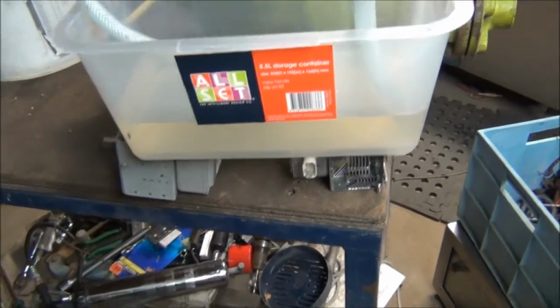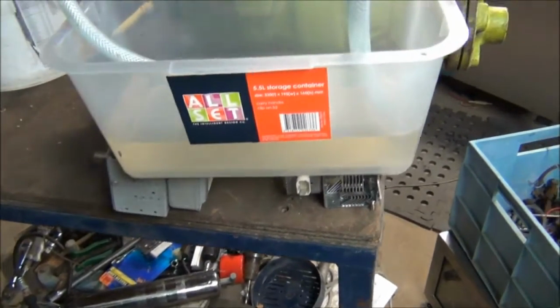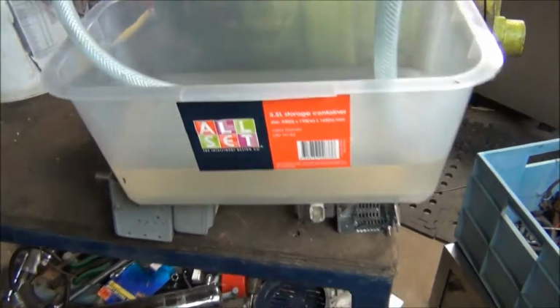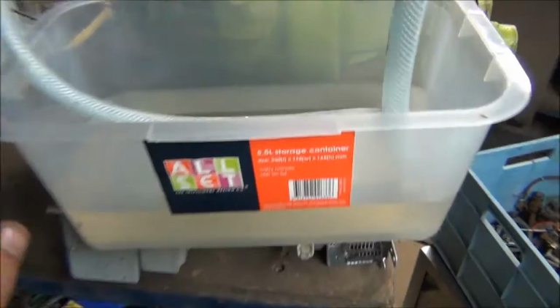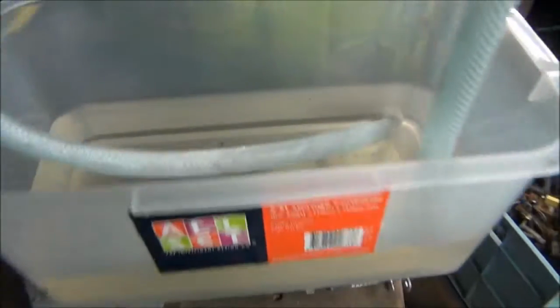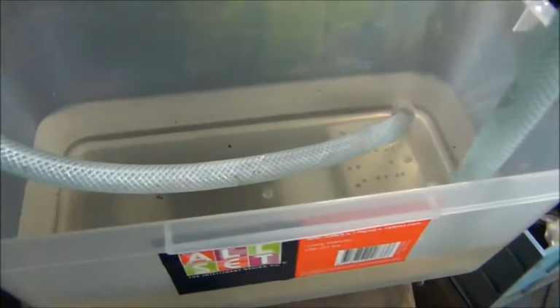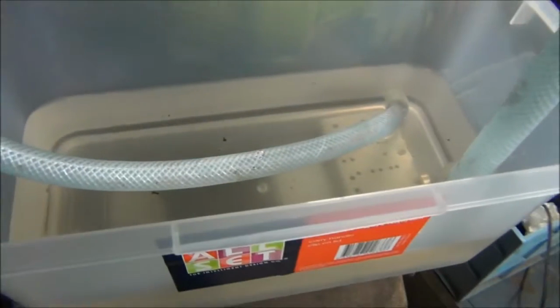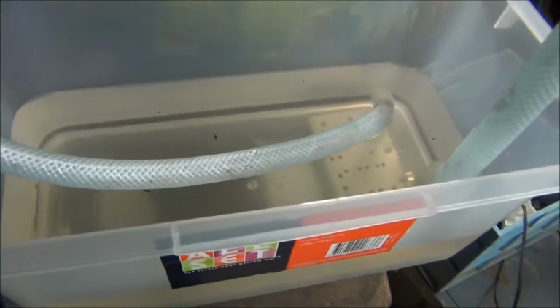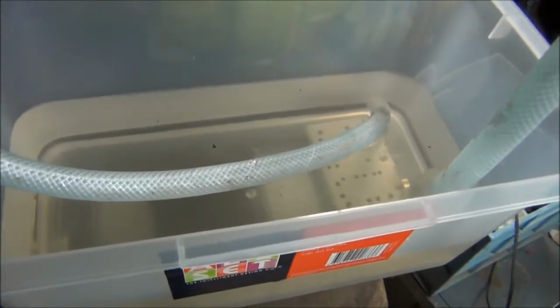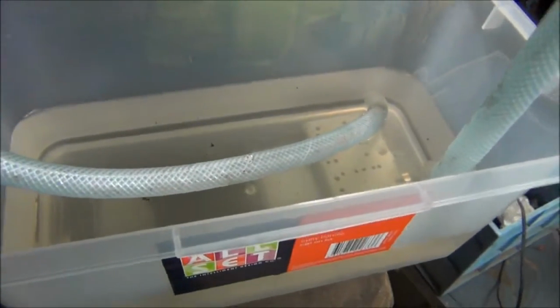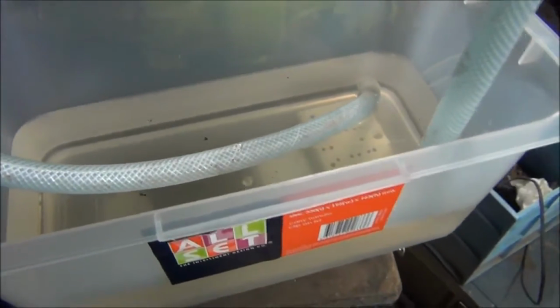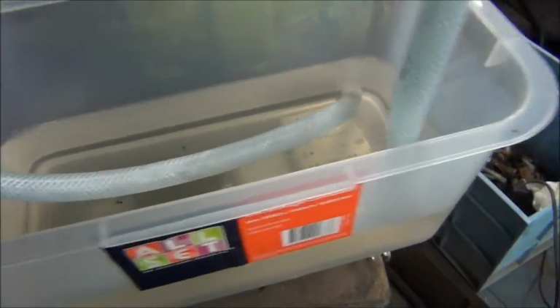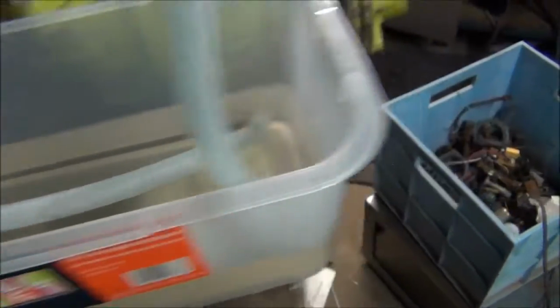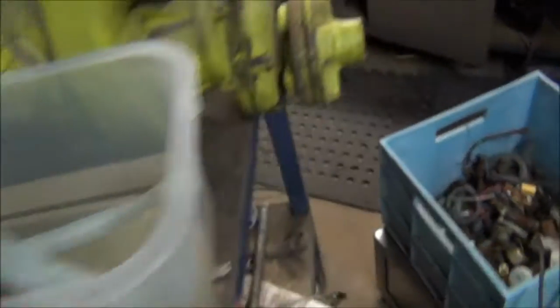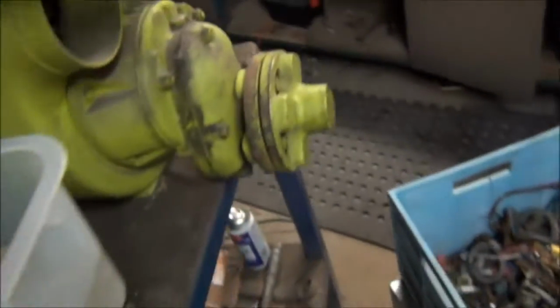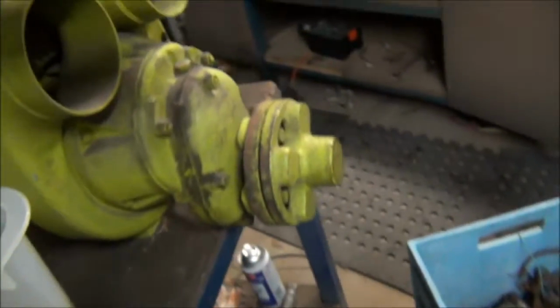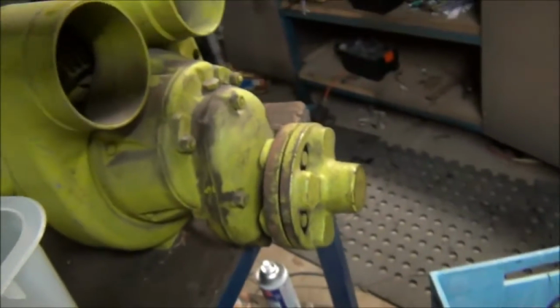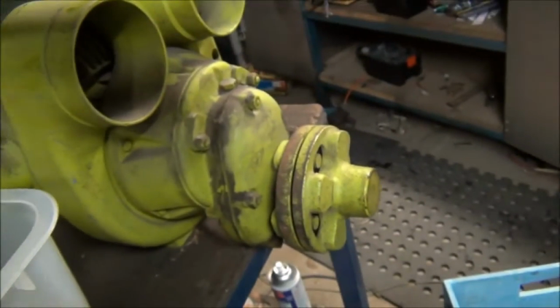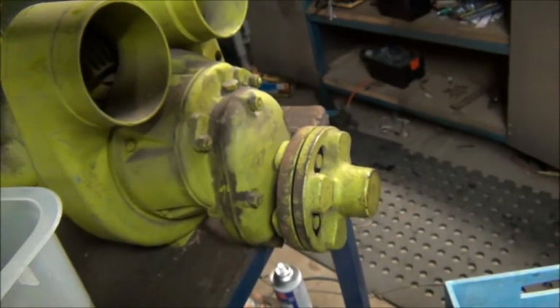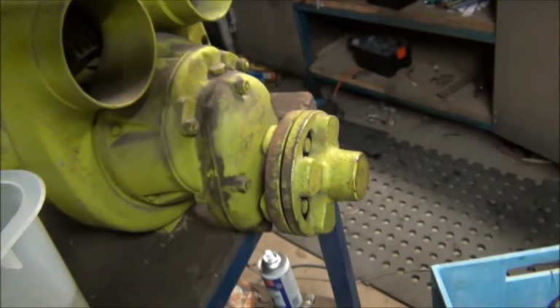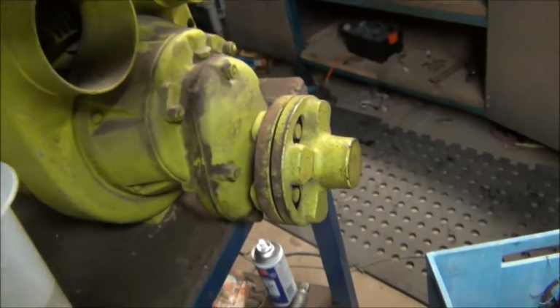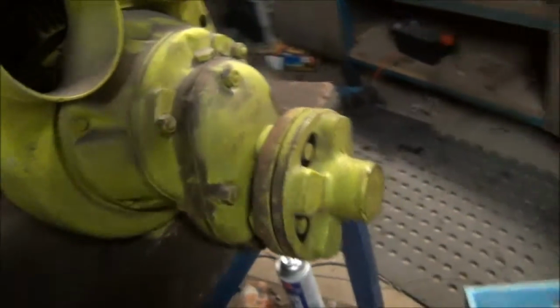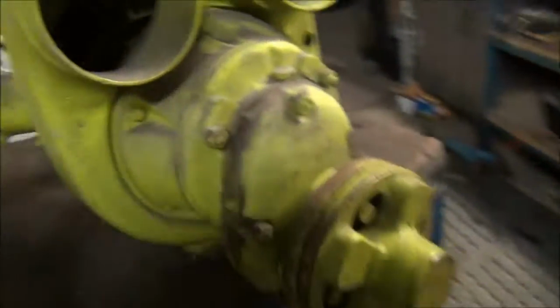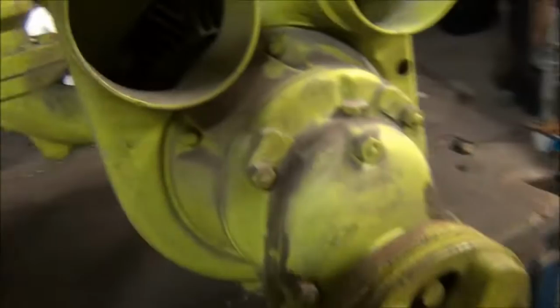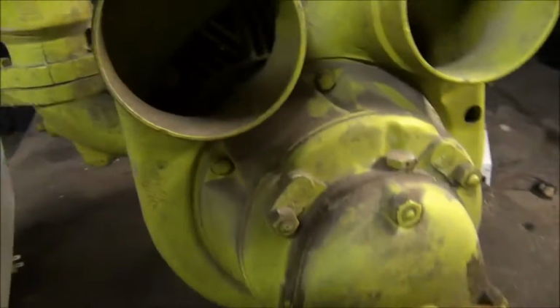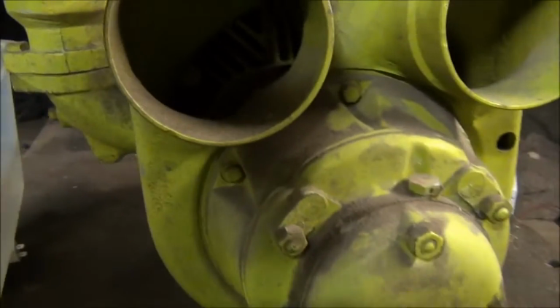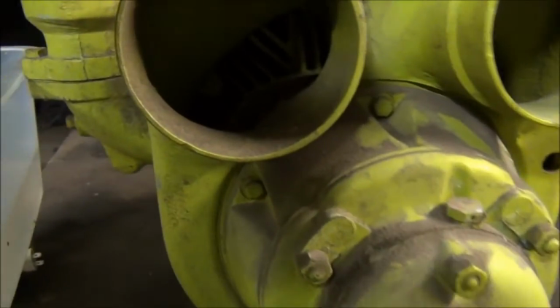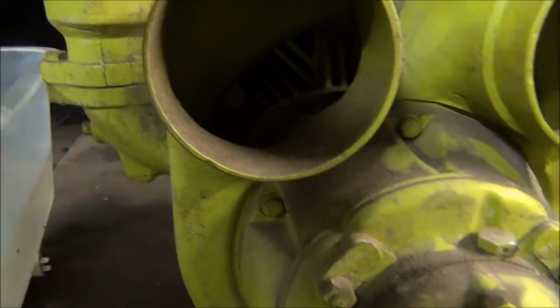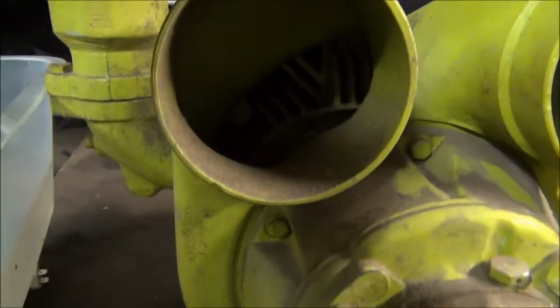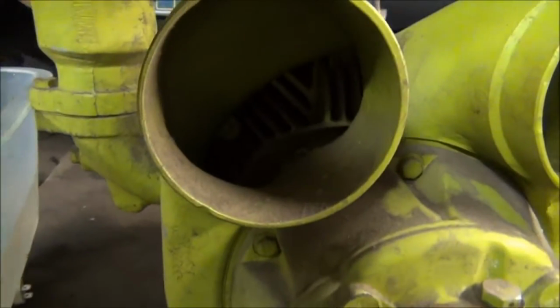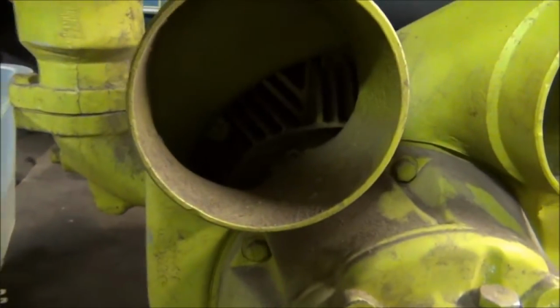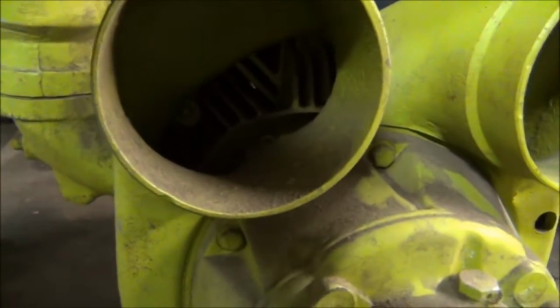That's my little makeshift water tank. You can see inside there the cooling fins, at least a little bit.